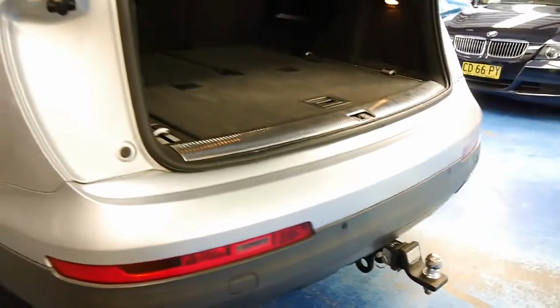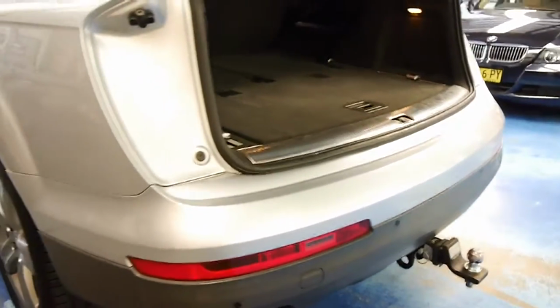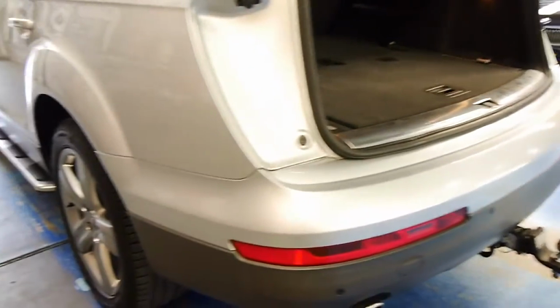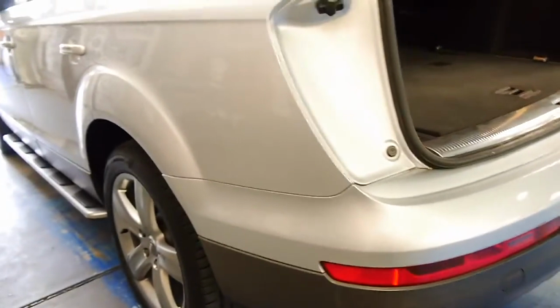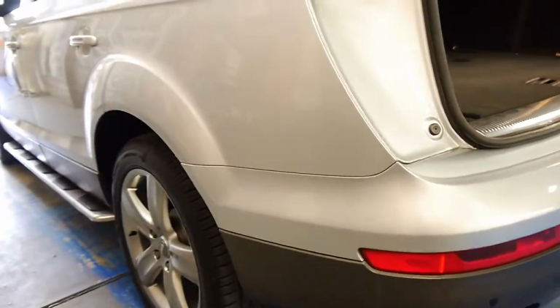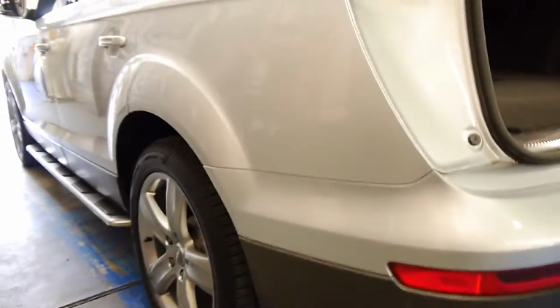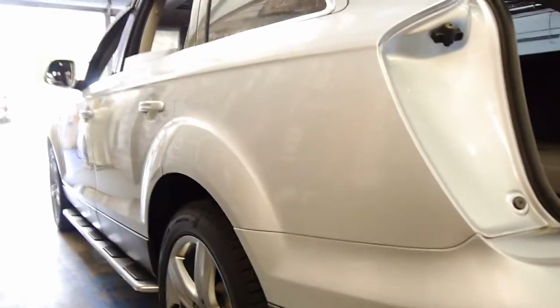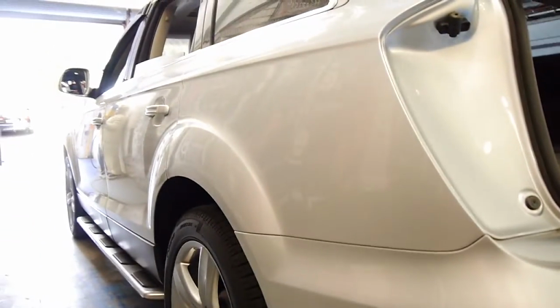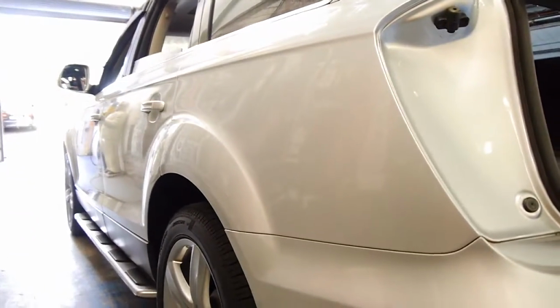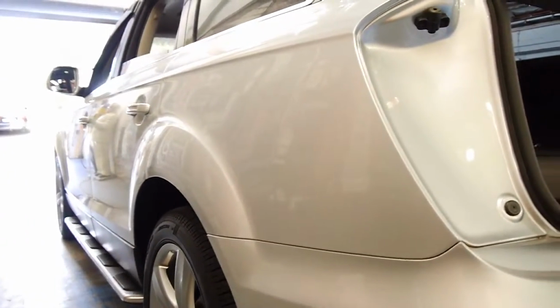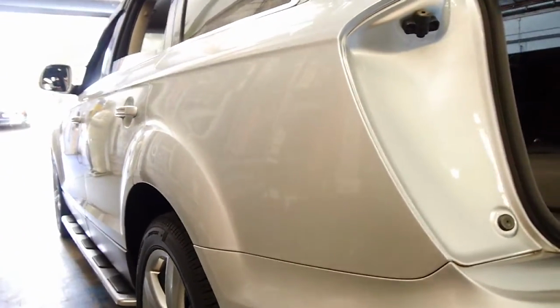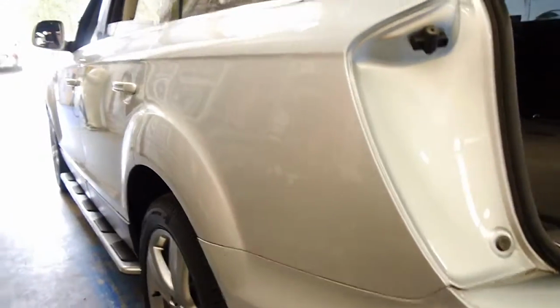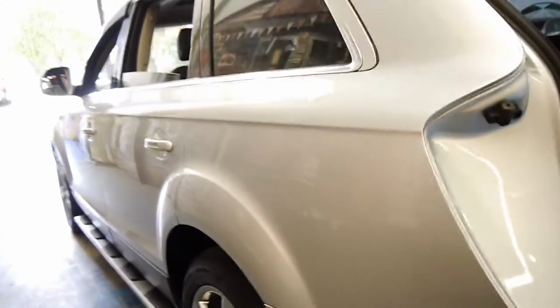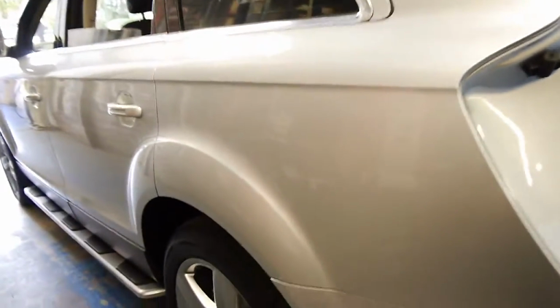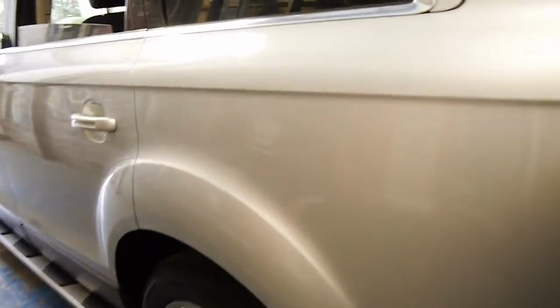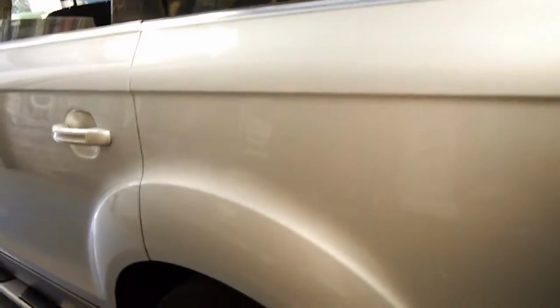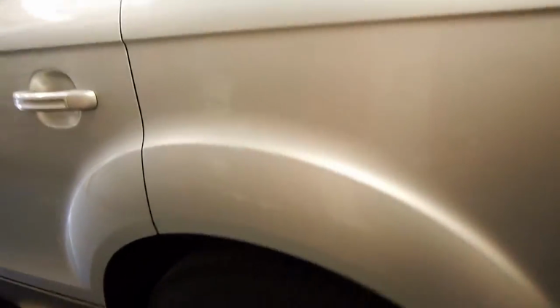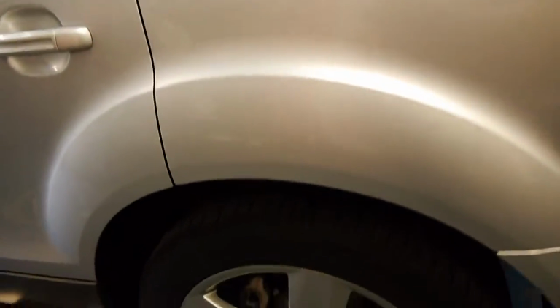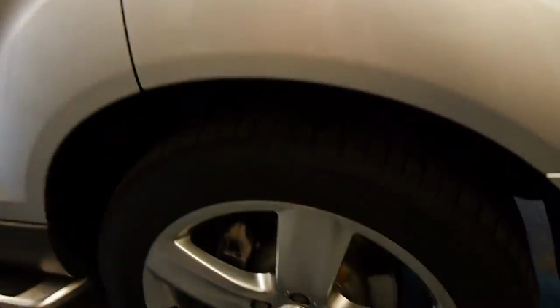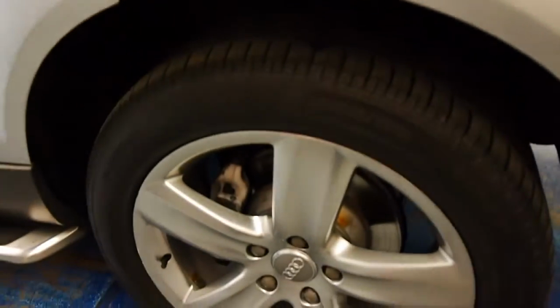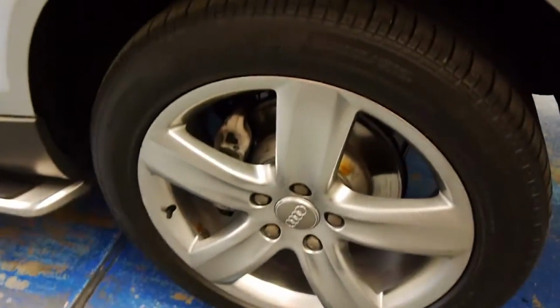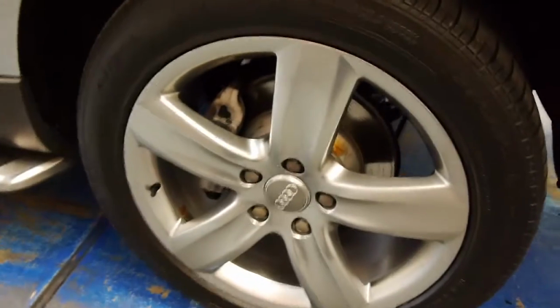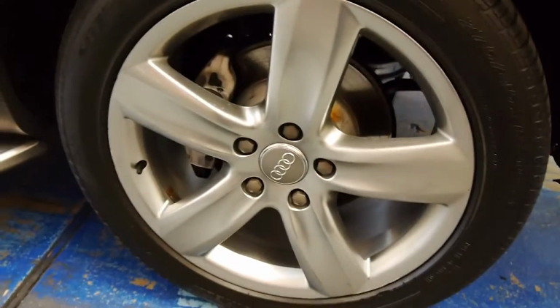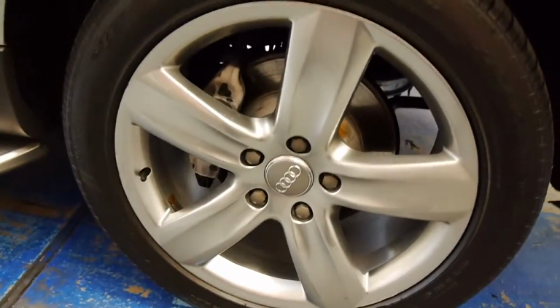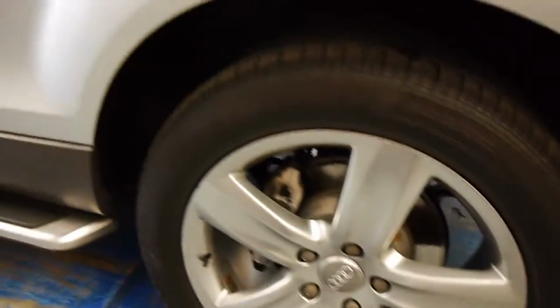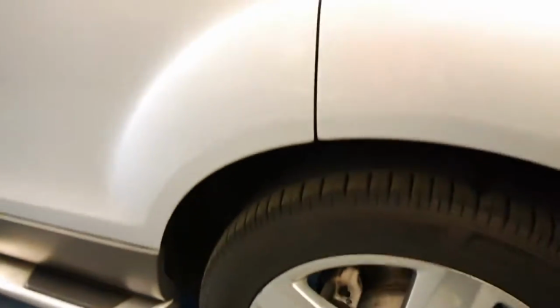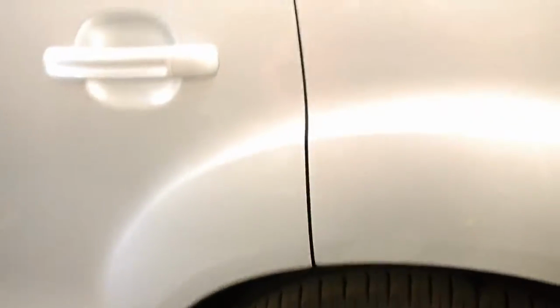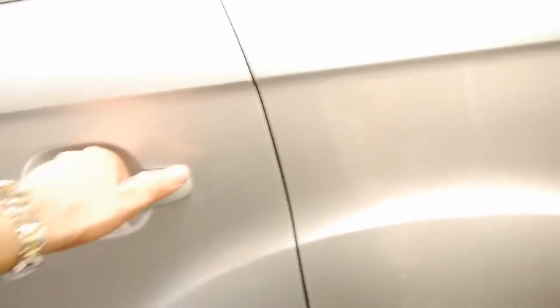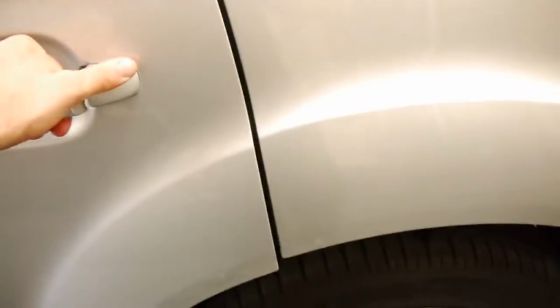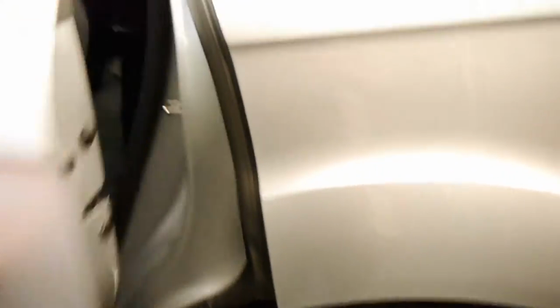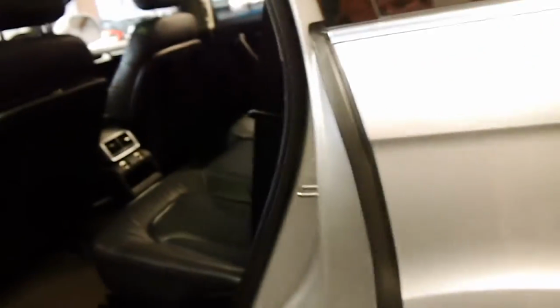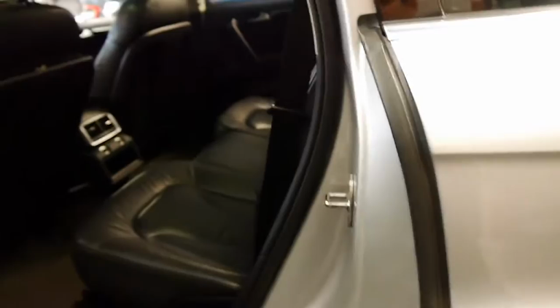It does have a heavy duty tow bar. Even looking down the side, you can't see any dents or scratches in this car whatsoever. Even the brakes look to be in very good condition. It's got the big panoramic sunroof.